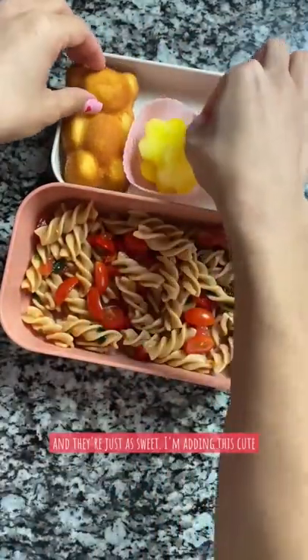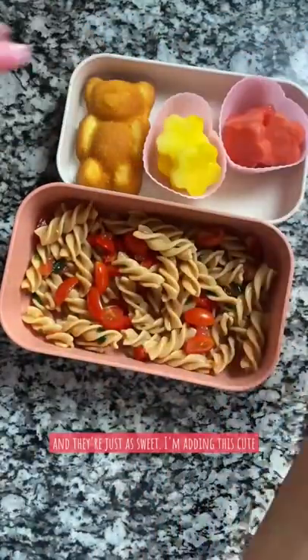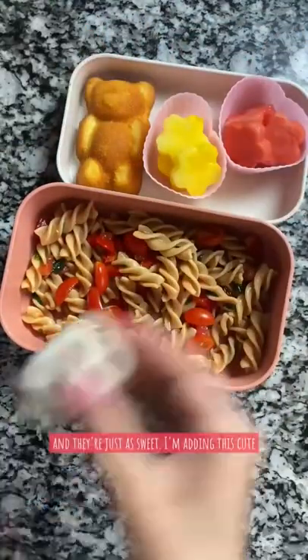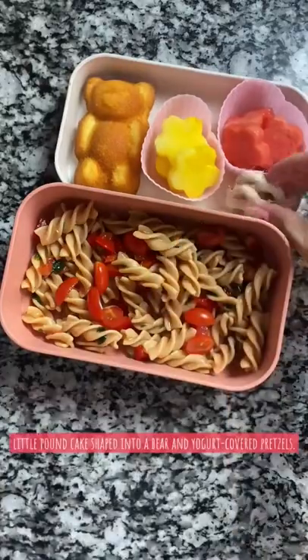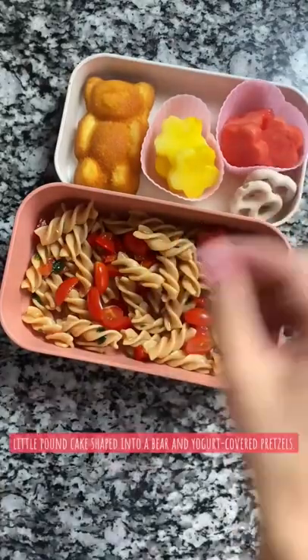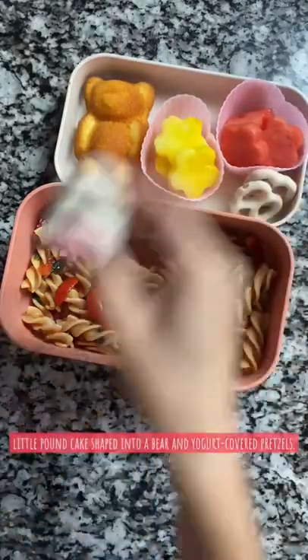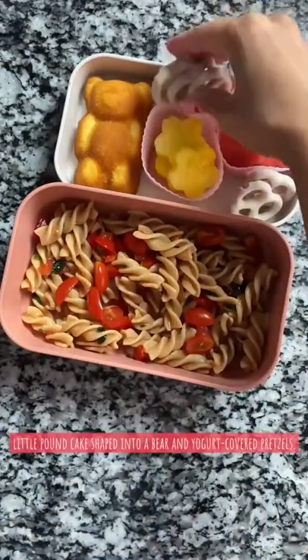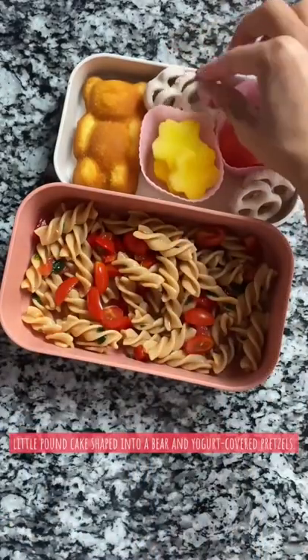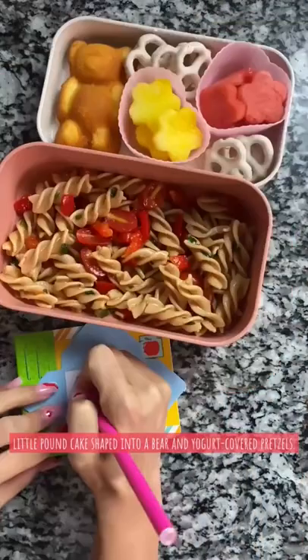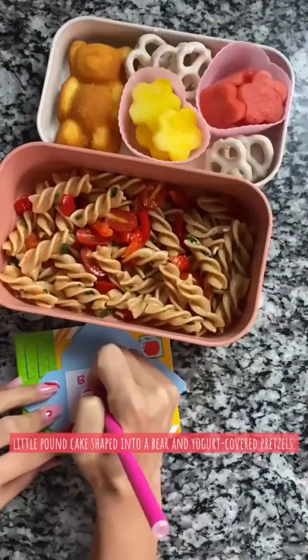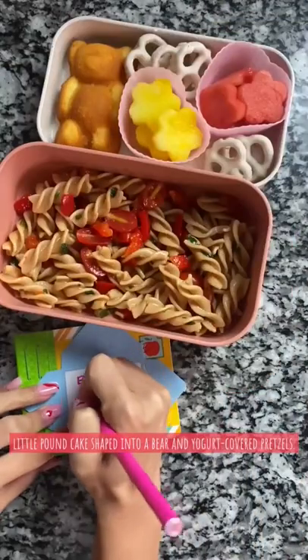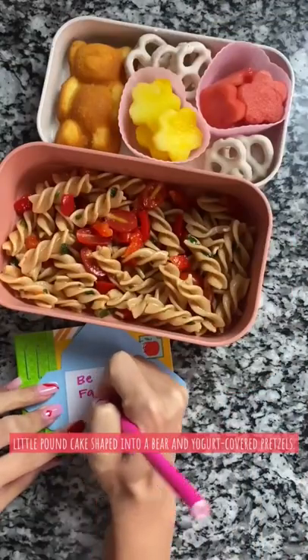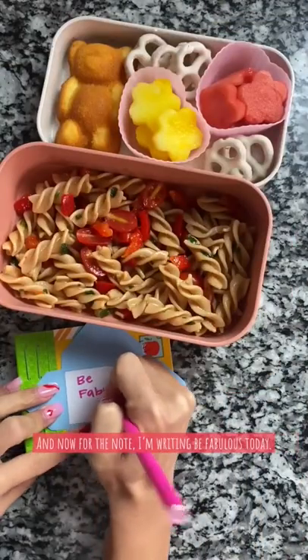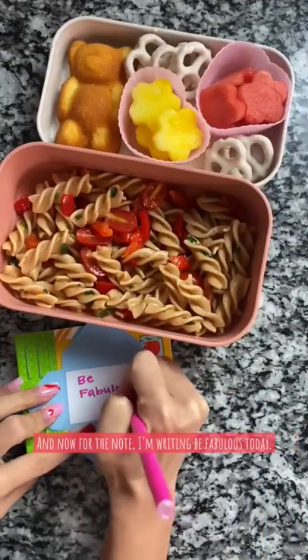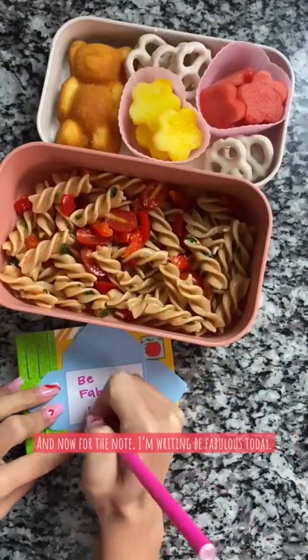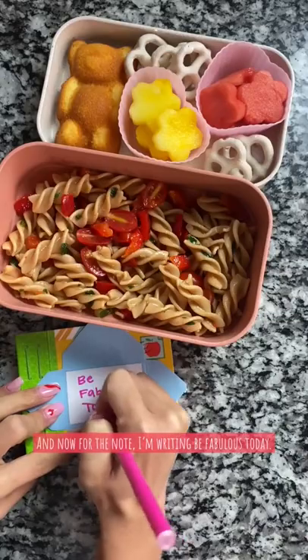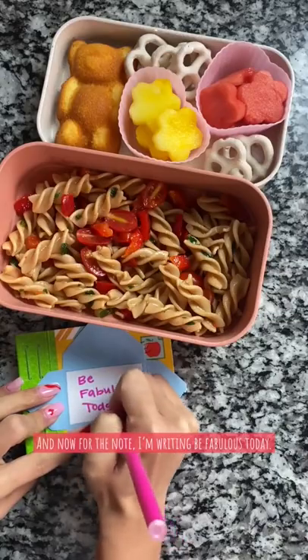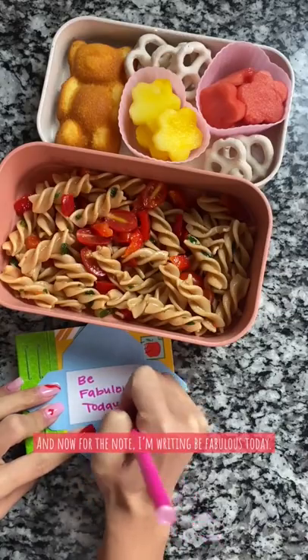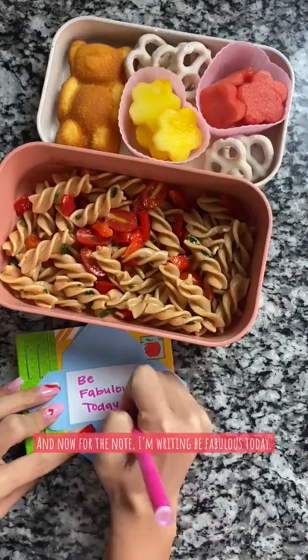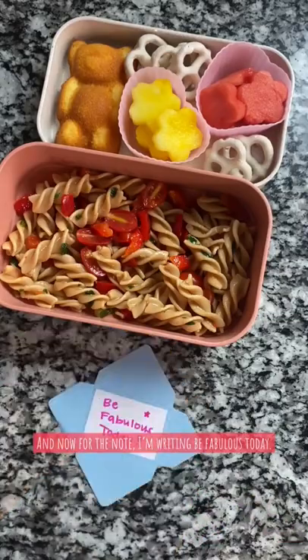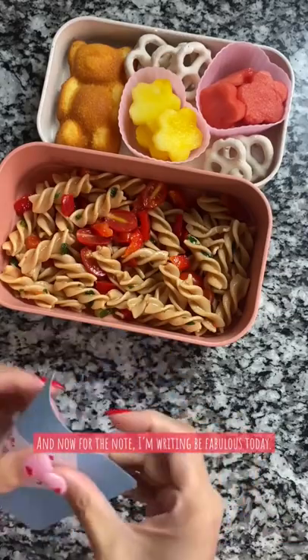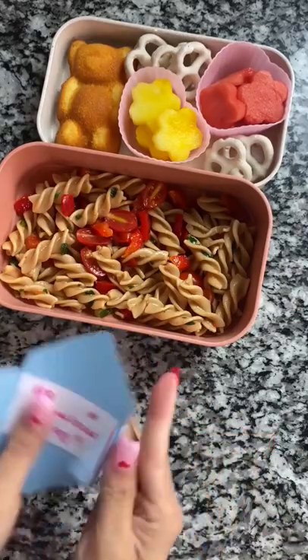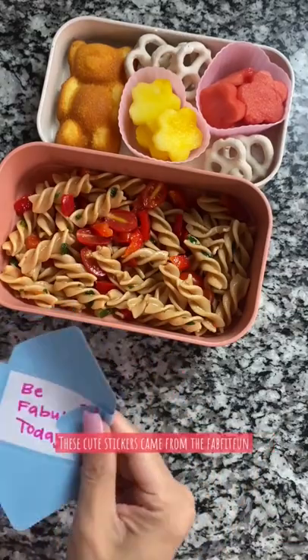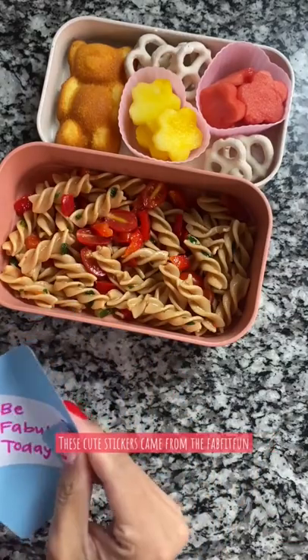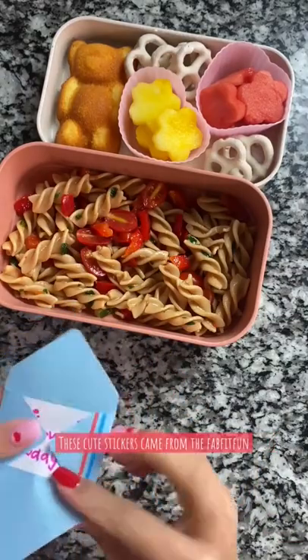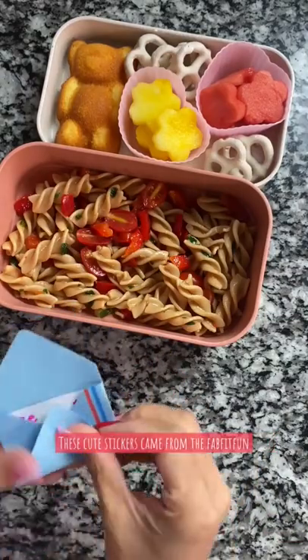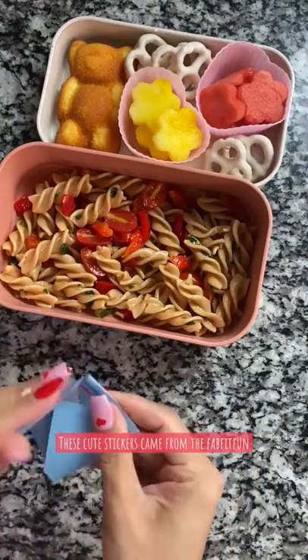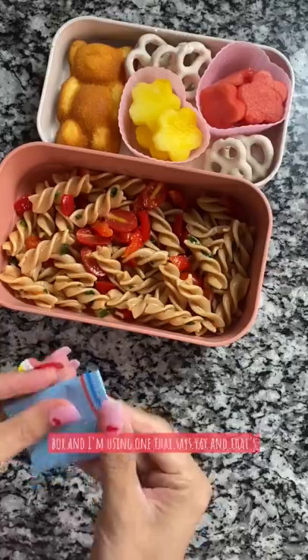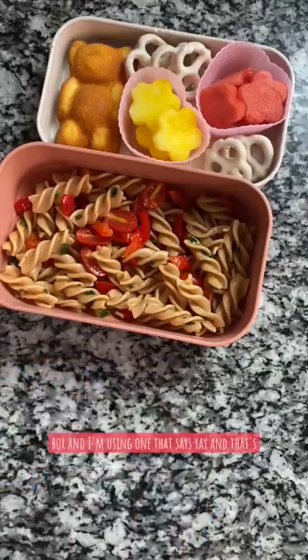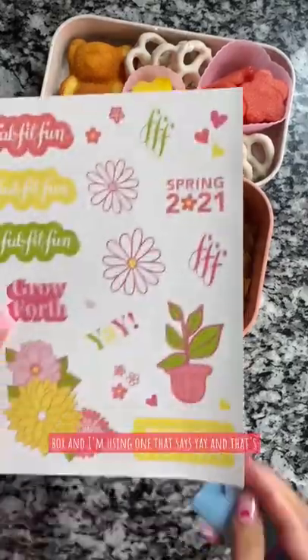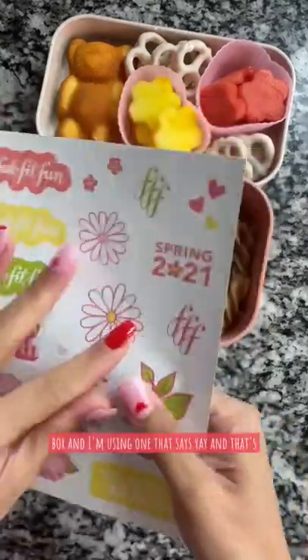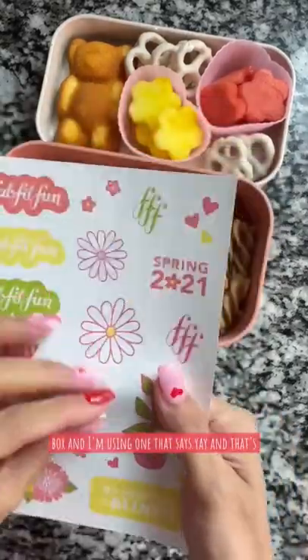I'm adding this cute little pound cake shaped into a bear and yogurt covered pretzels. And now for the note, I'm writing 'Be Fabulous Today.' These cute stickers came from the FabFitFun box and I'm using one that says 'yay.'